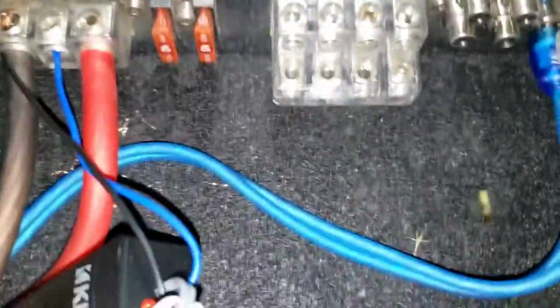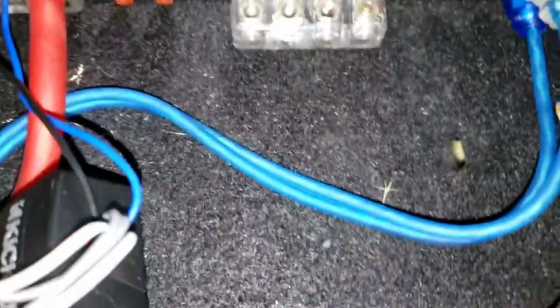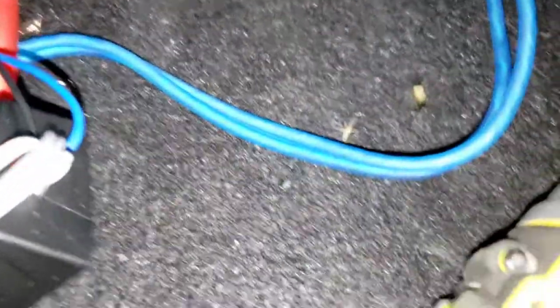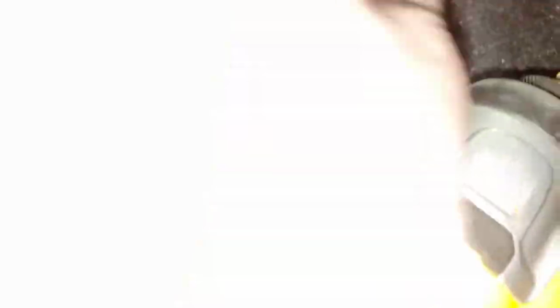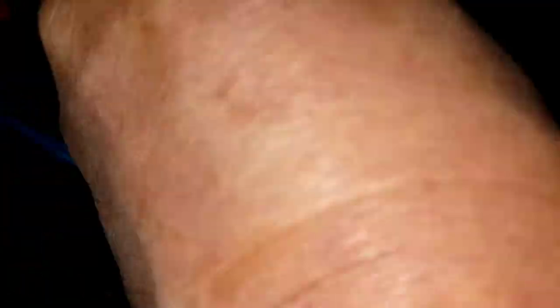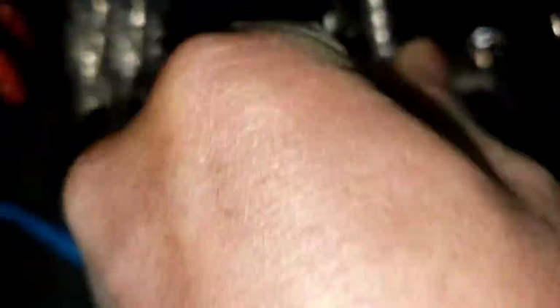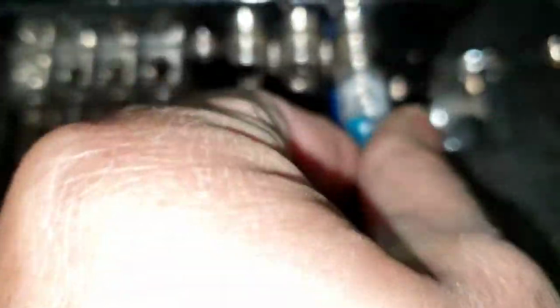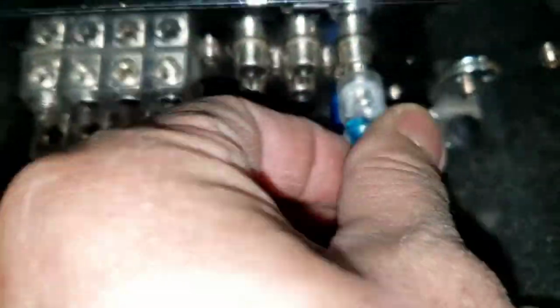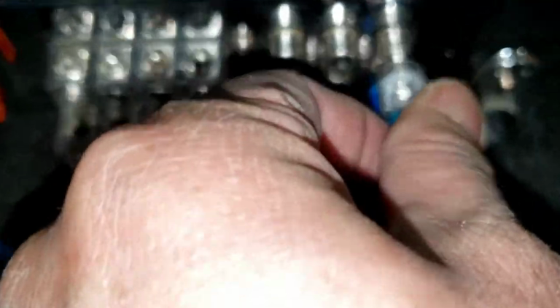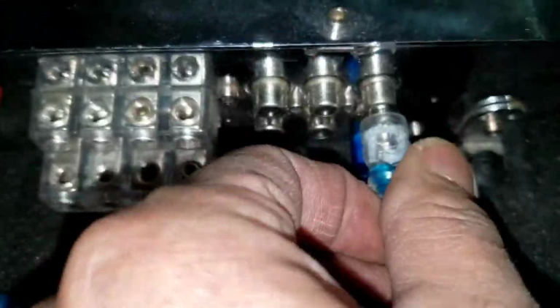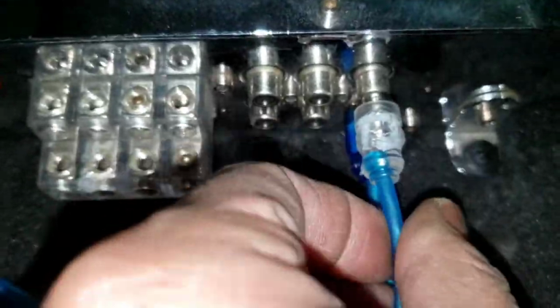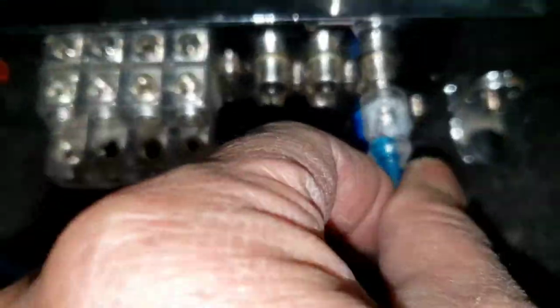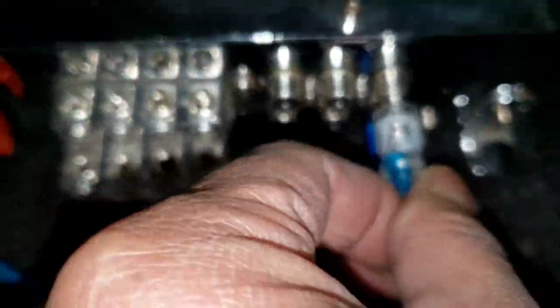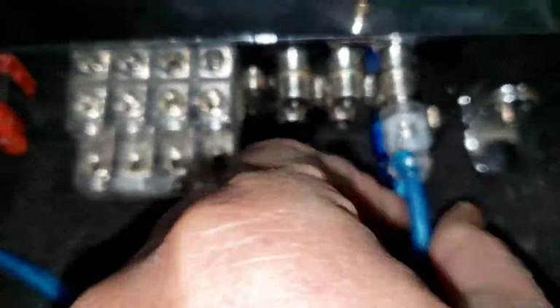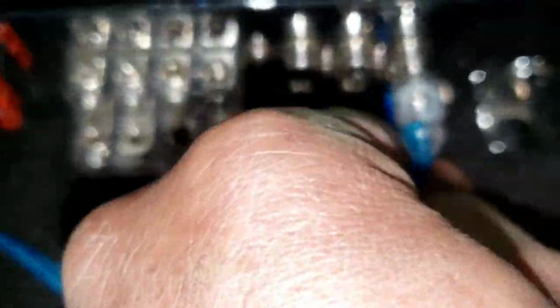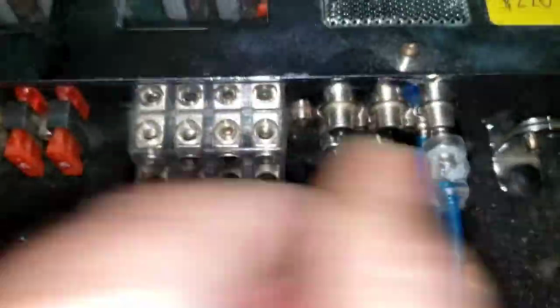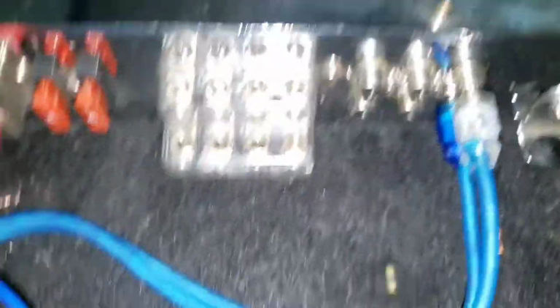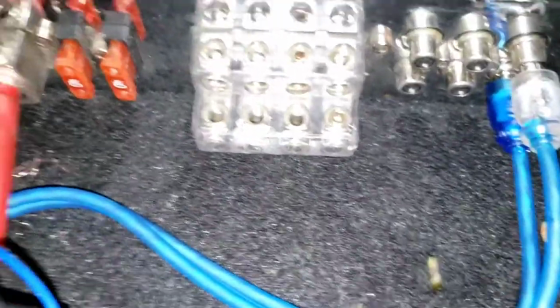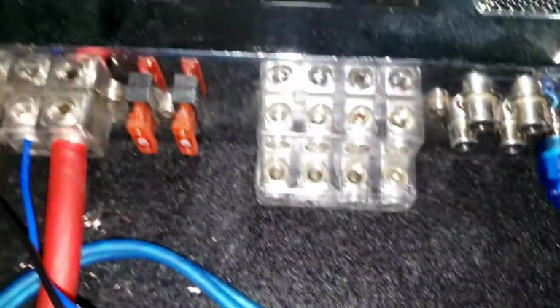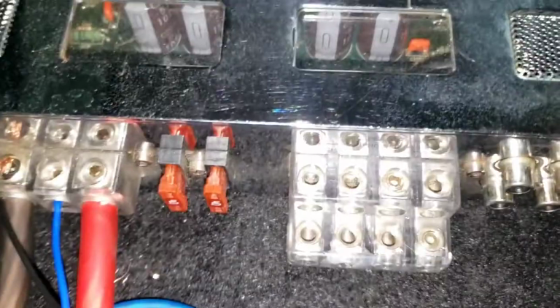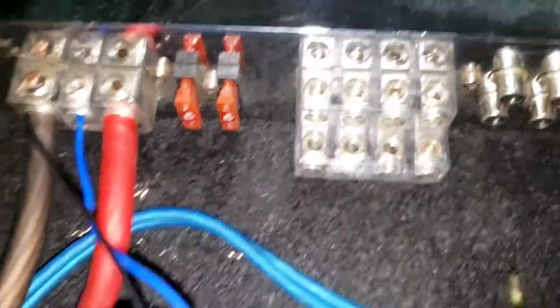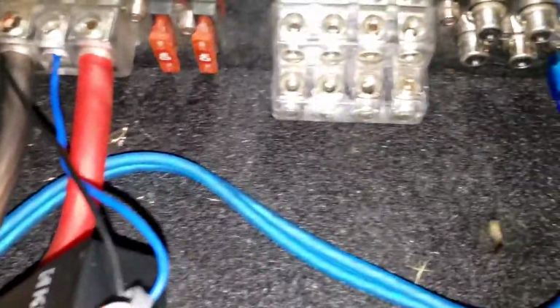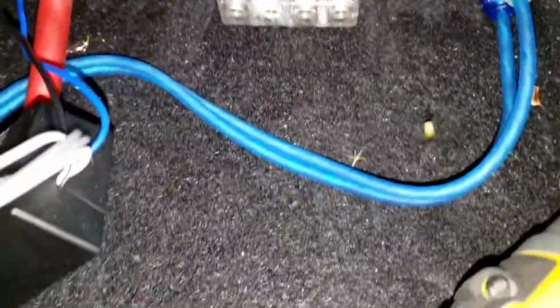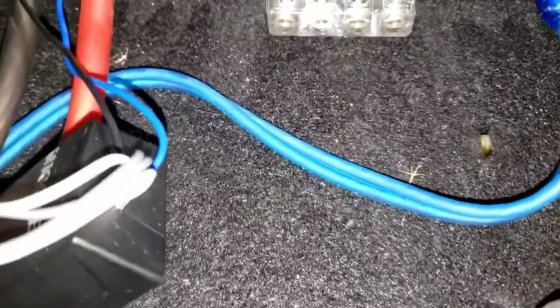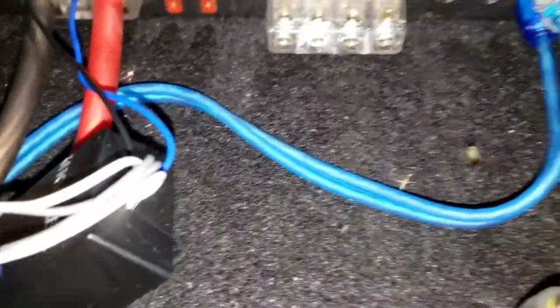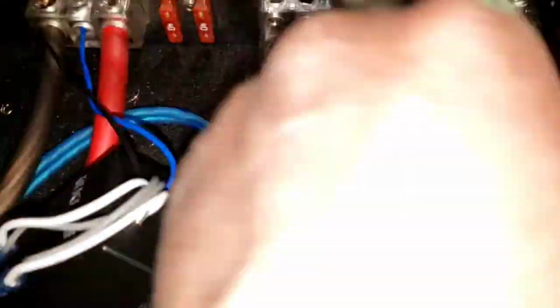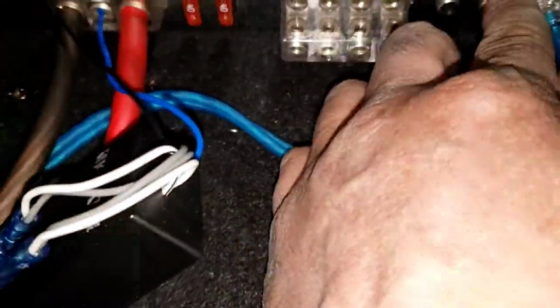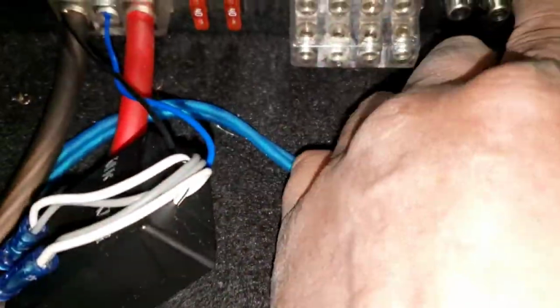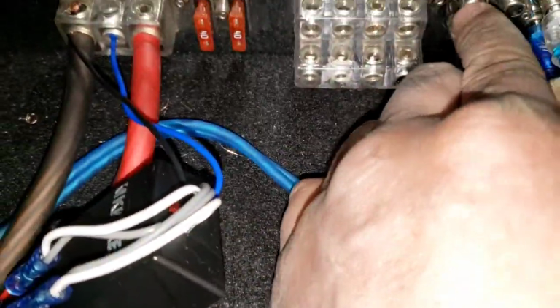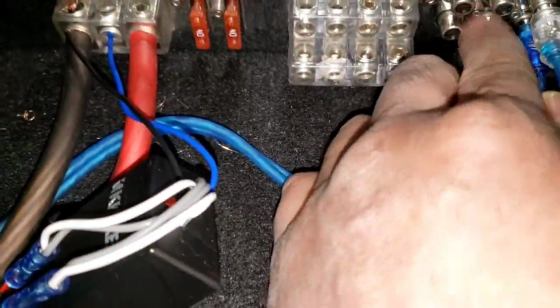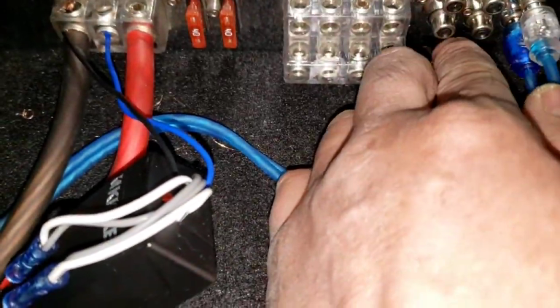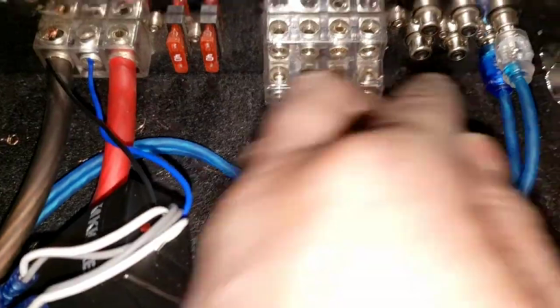And then power. This is a 5-channel. He's got a bad RCA jack output, so I'm gonna see if both of them are gonna work because it's a monoblock anyway. If not, we're gonna have to hook it up to channel 1 and 2 right here.